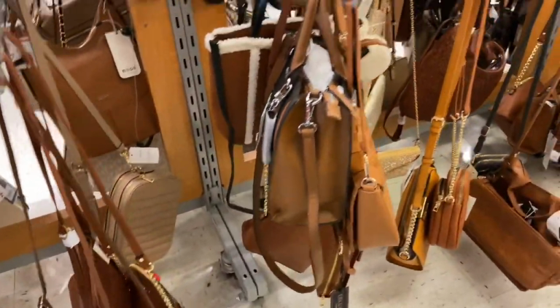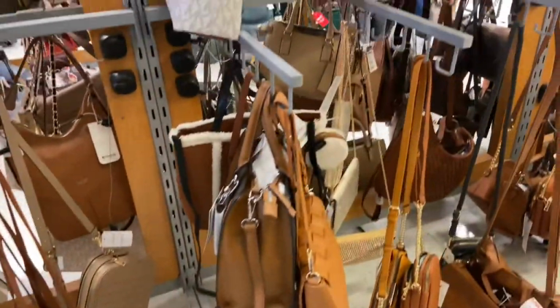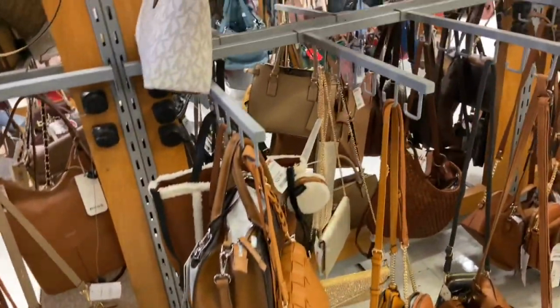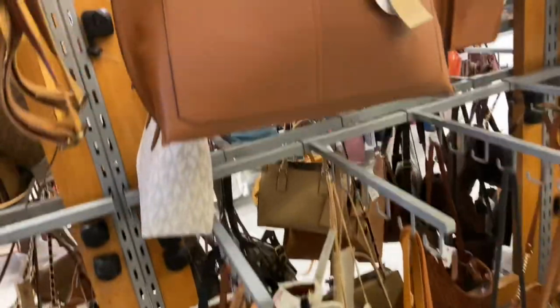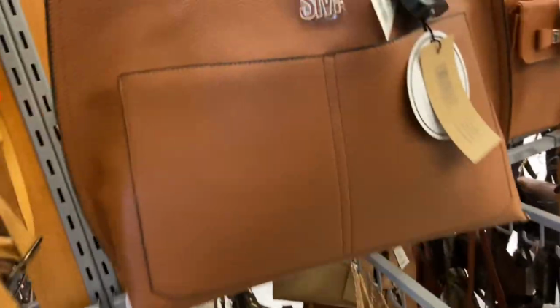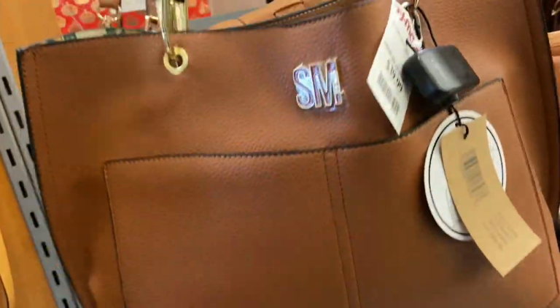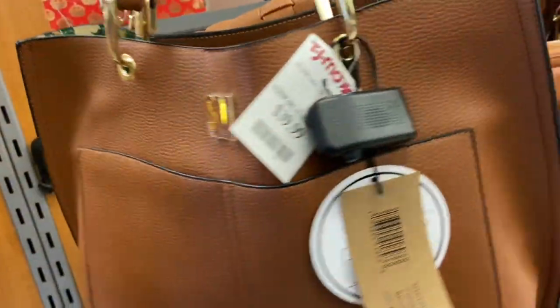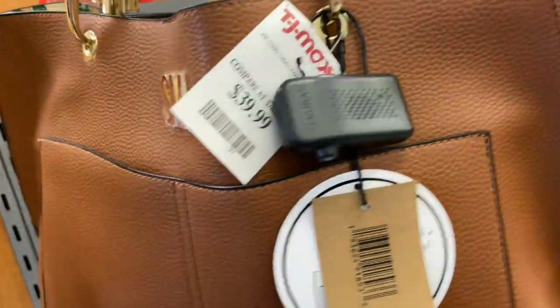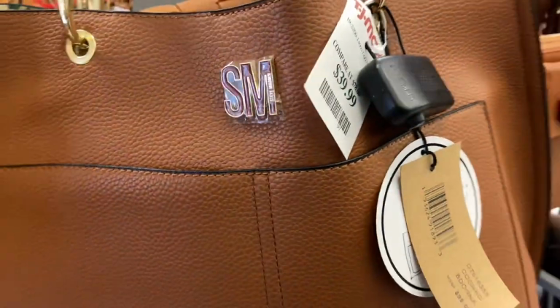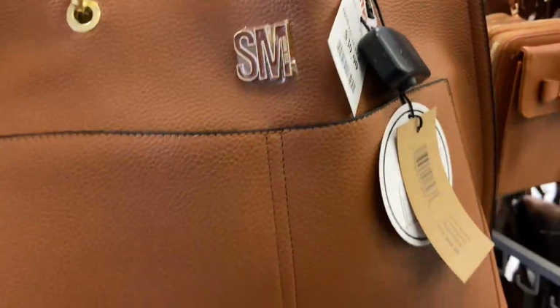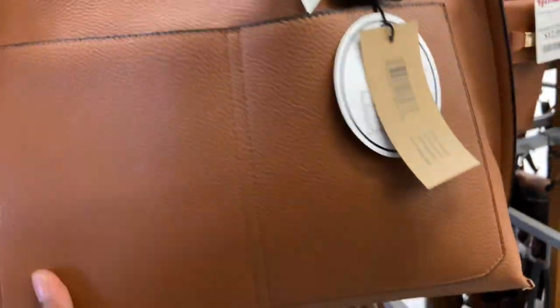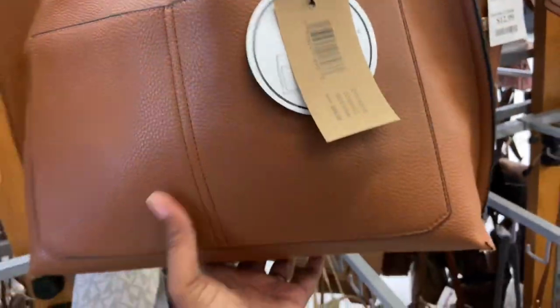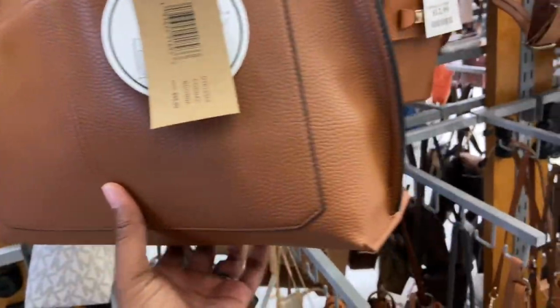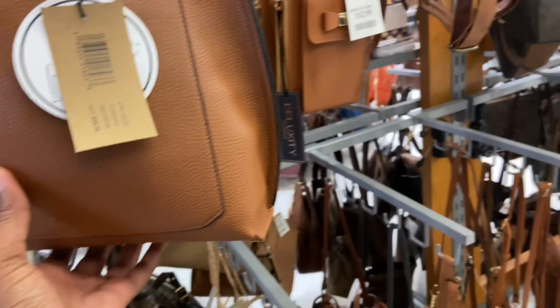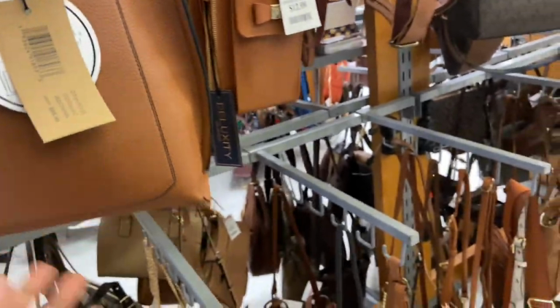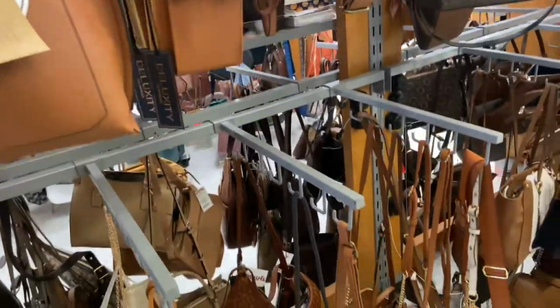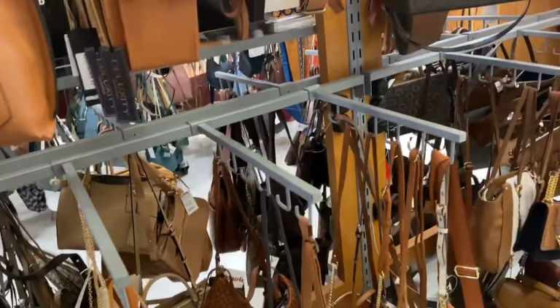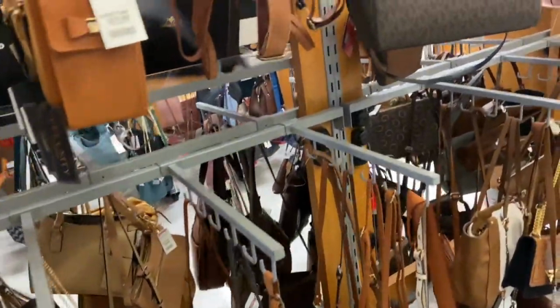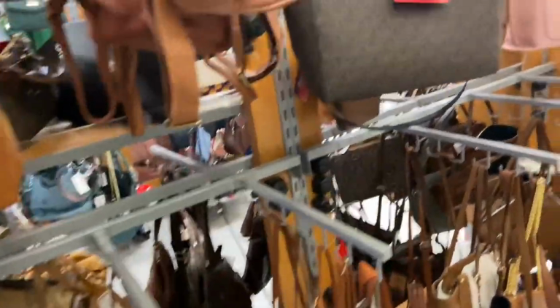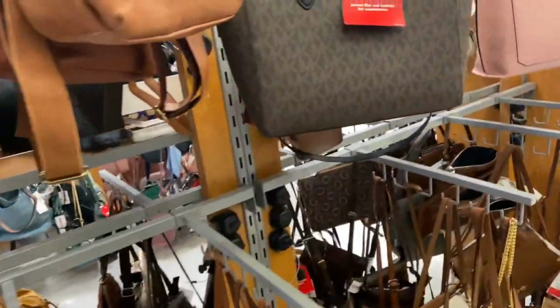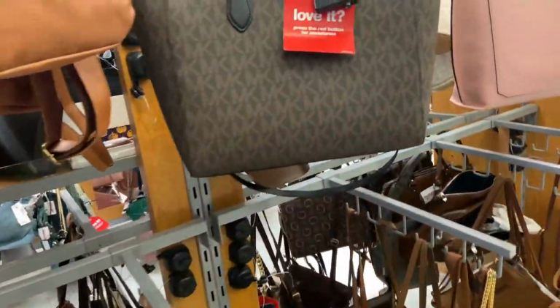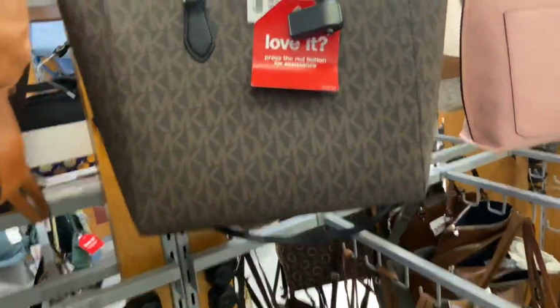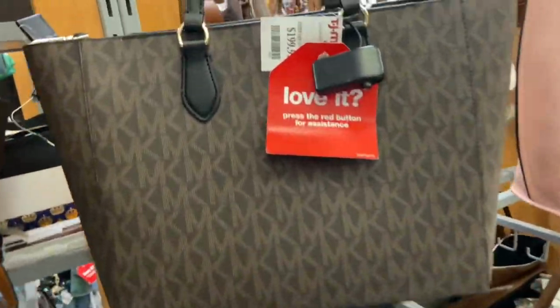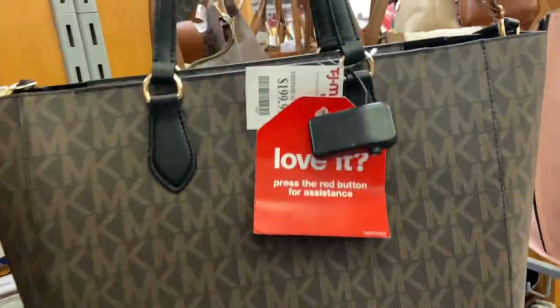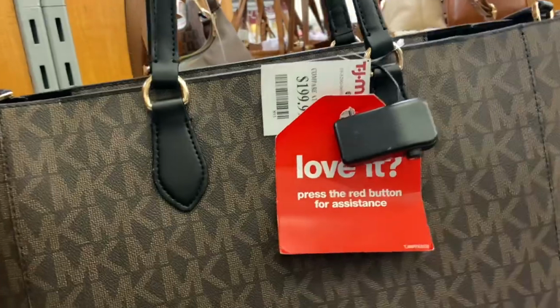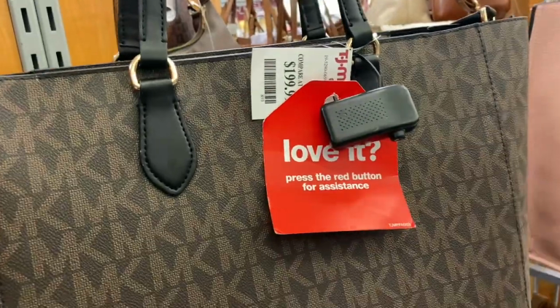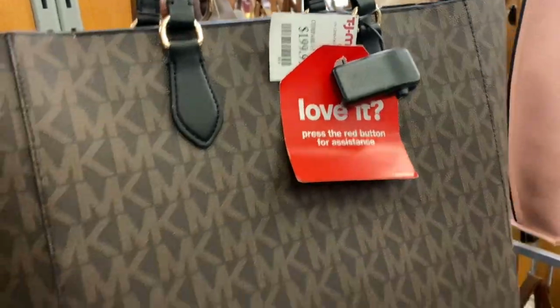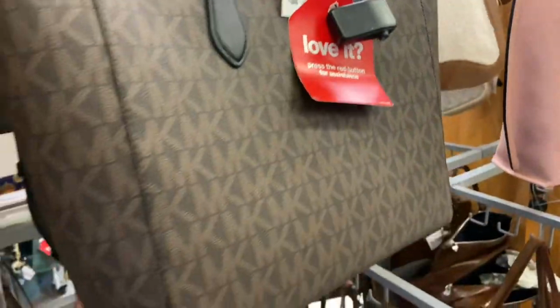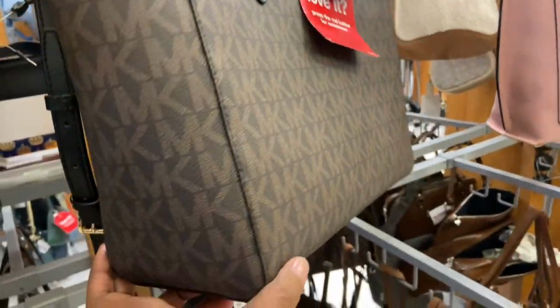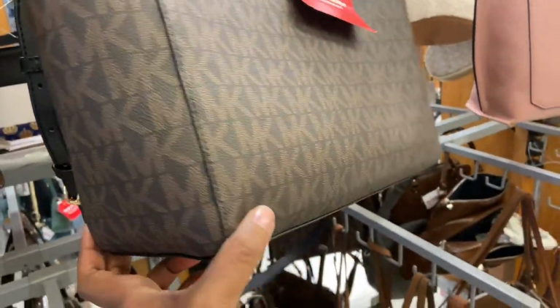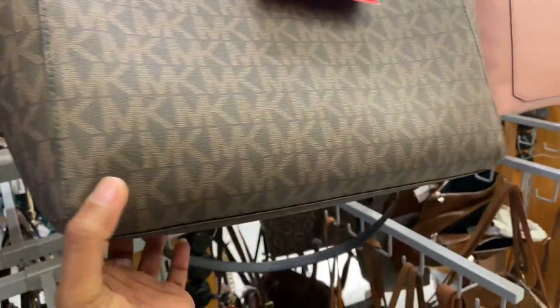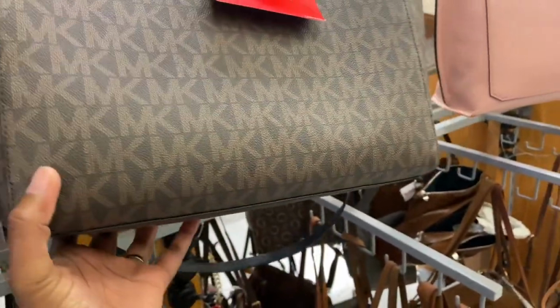Here are some more bags — Steve Madden of course had to make its way into the video. That is a leather bag, classic brown — everybody needs that tan camel color, right? And another Michael Kors bag here.